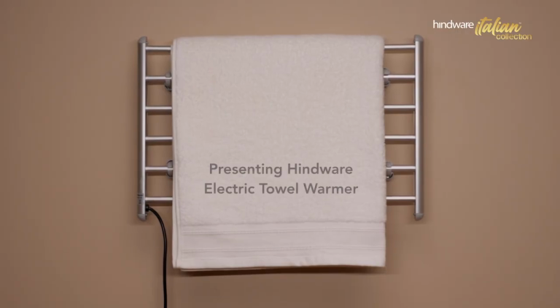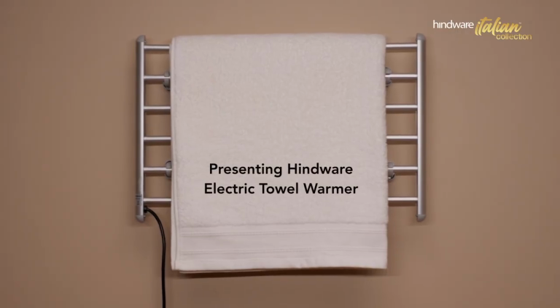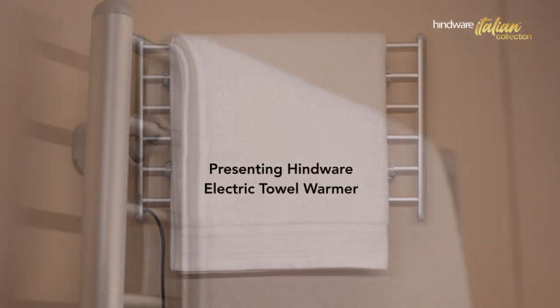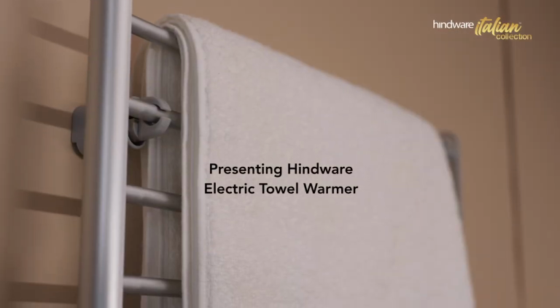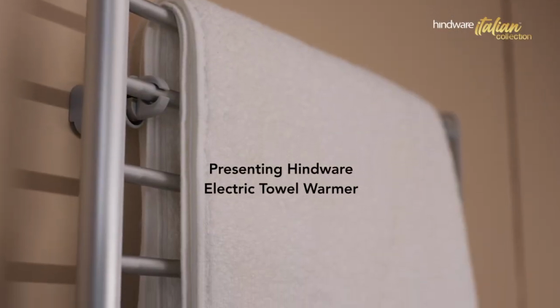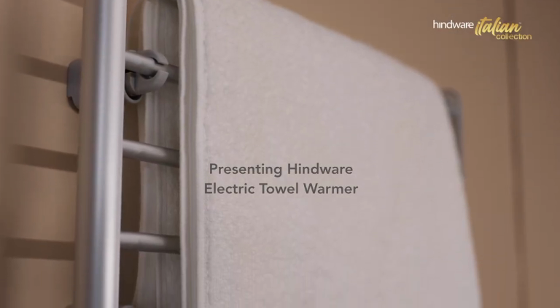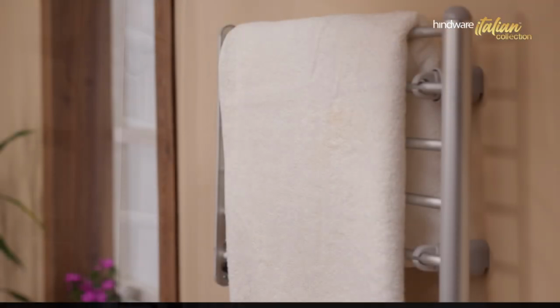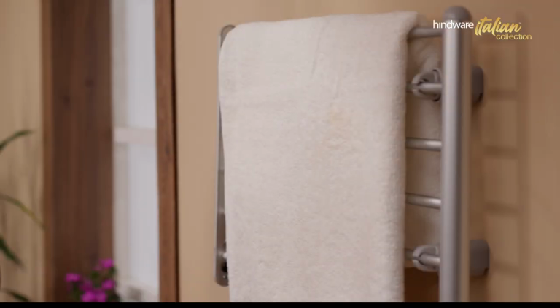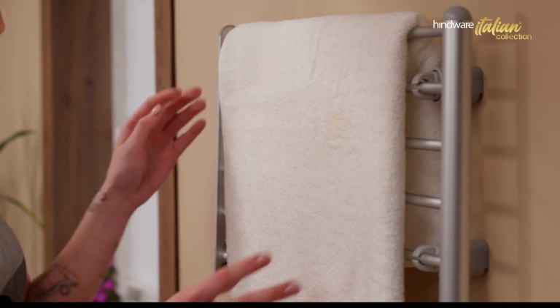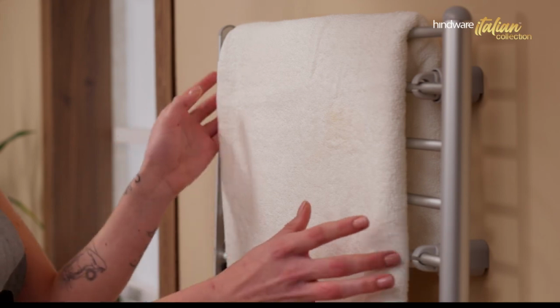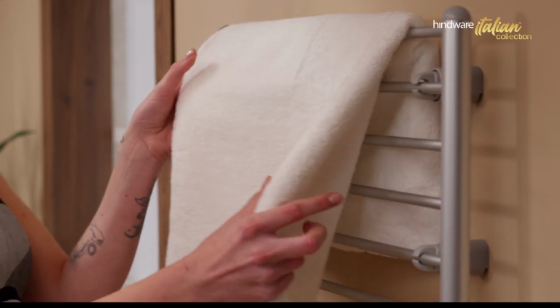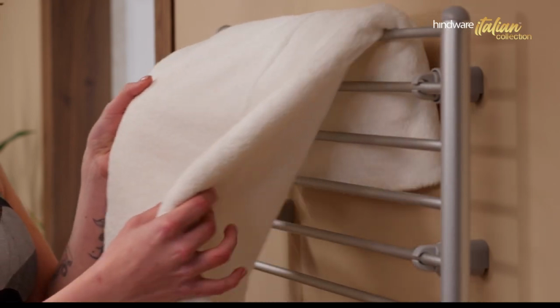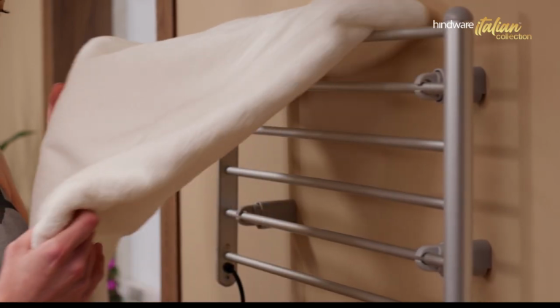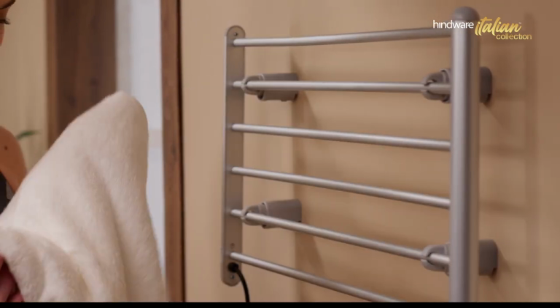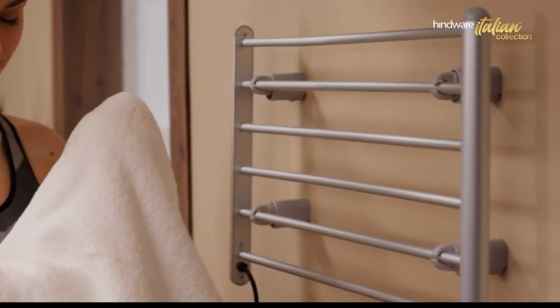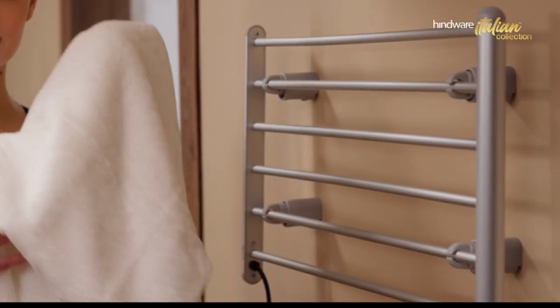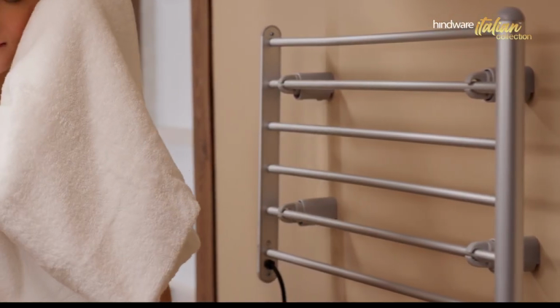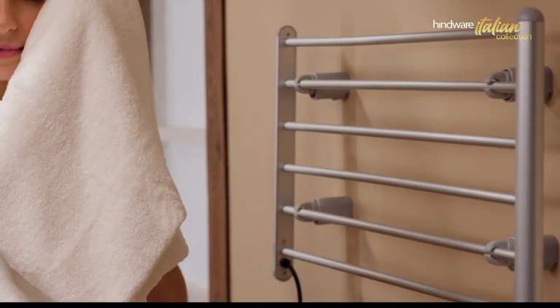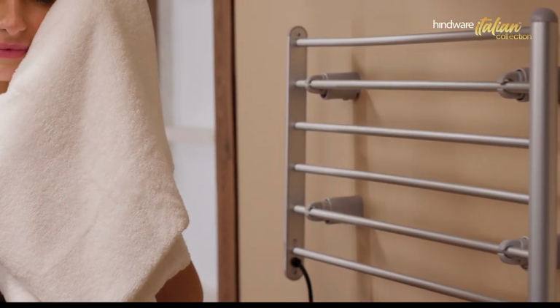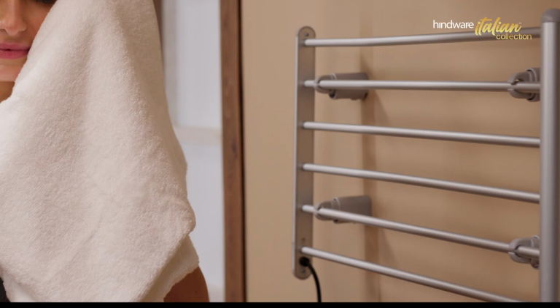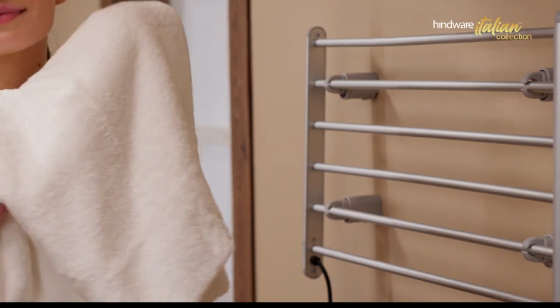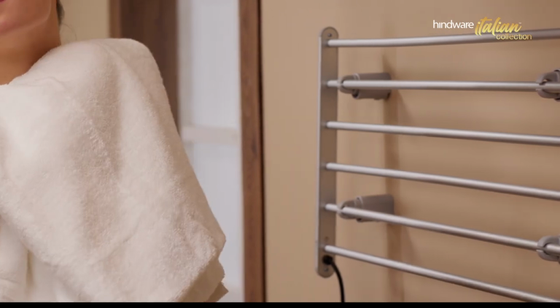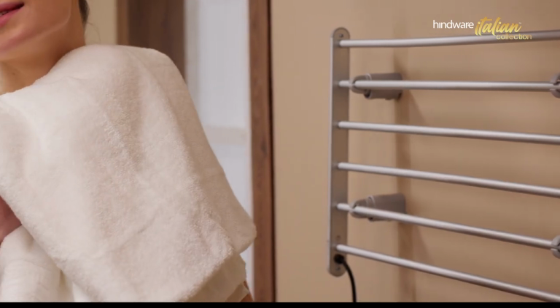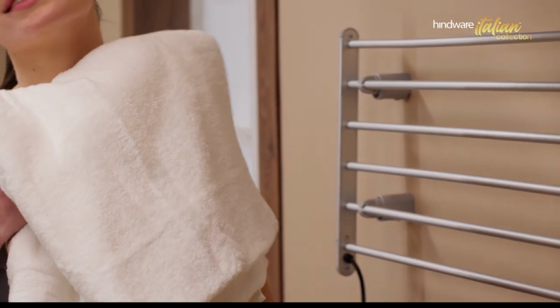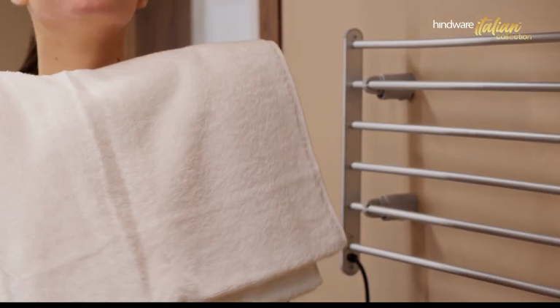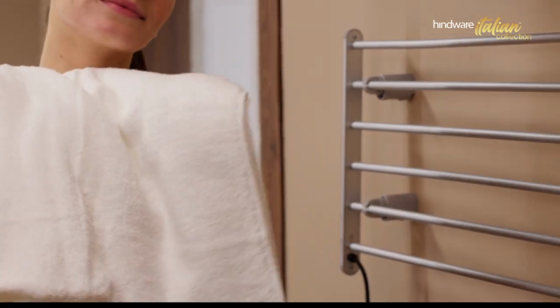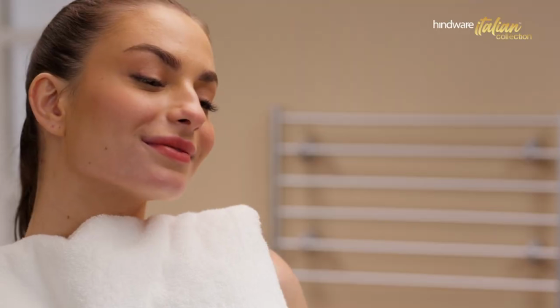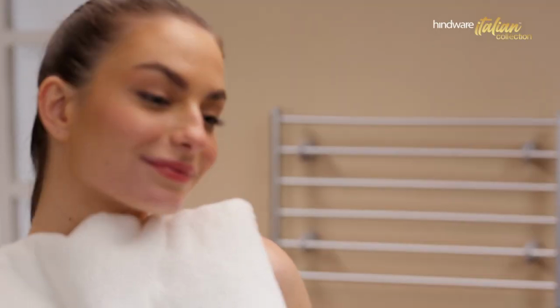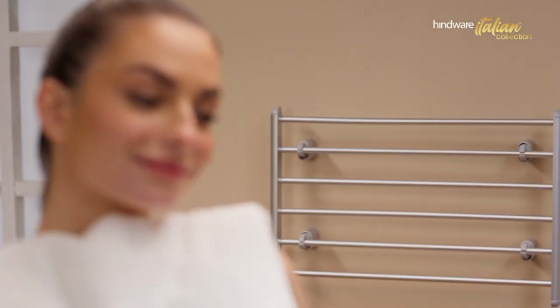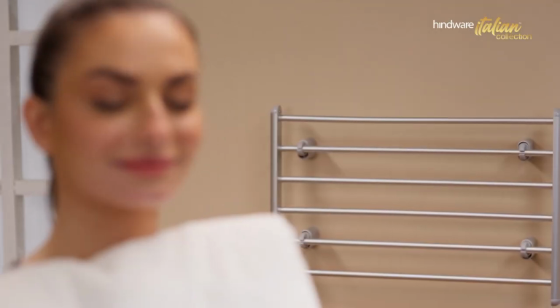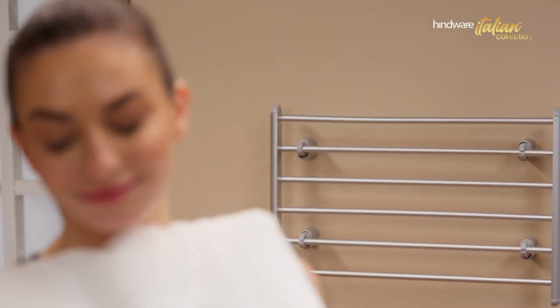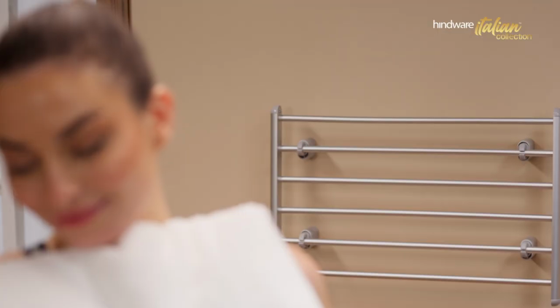Presenting Hindwear Electric Towel Warmer — an efficient and innovative device designed for unparalleled convenience and hygiene. An ideal choice for winters.